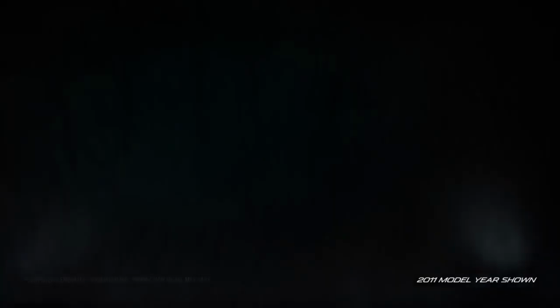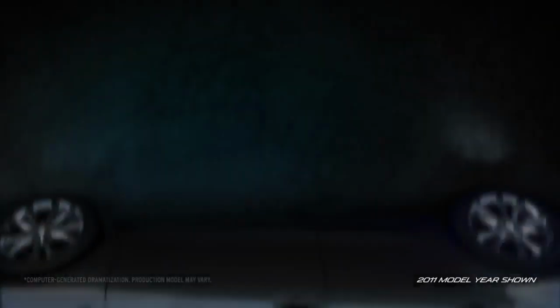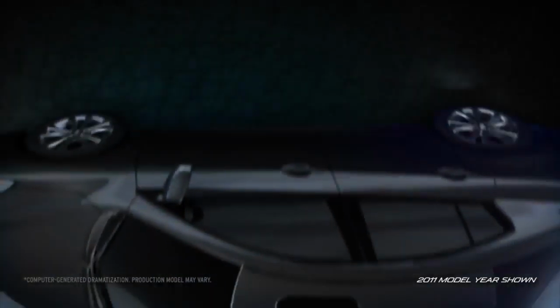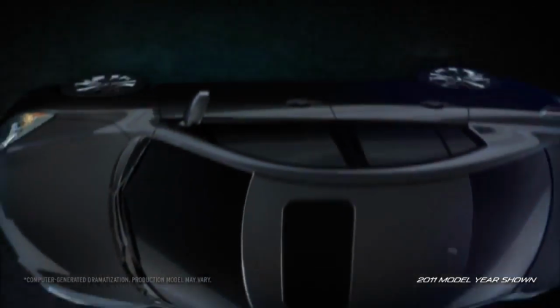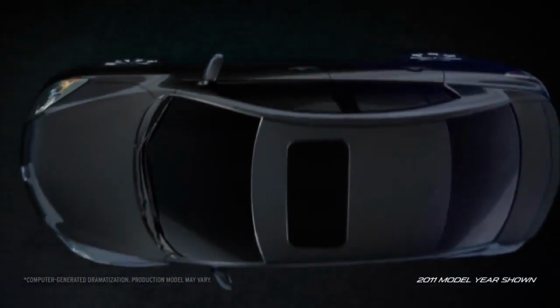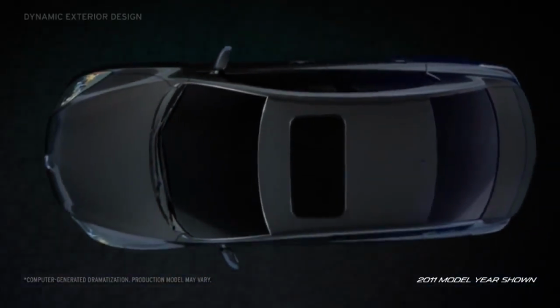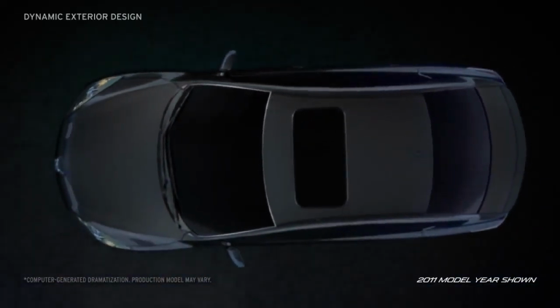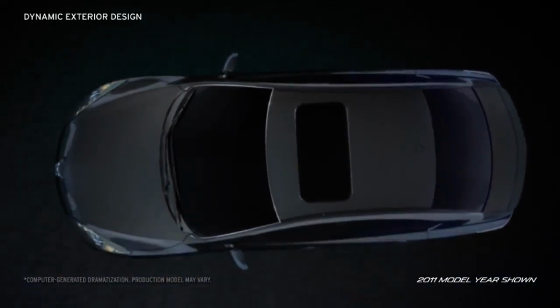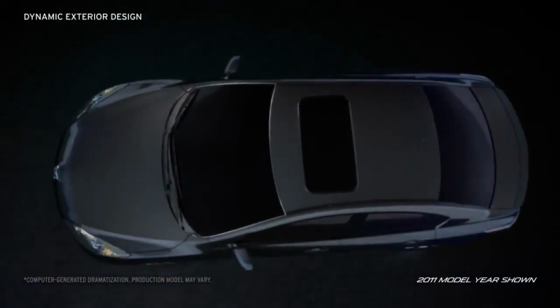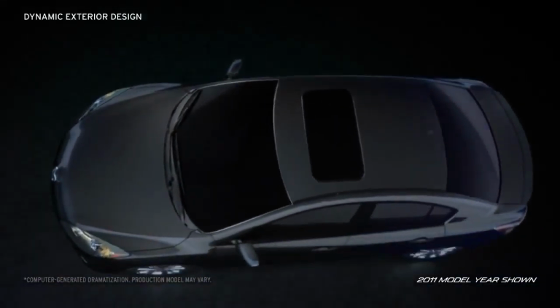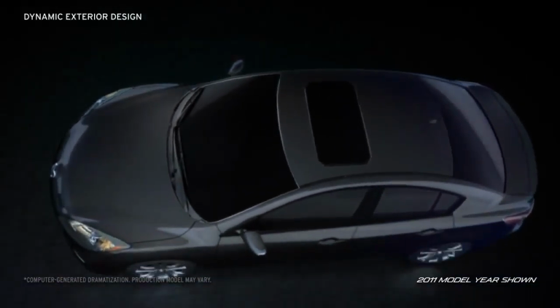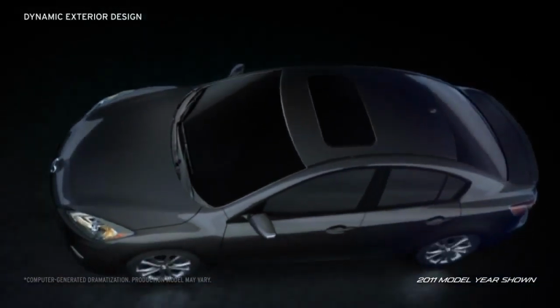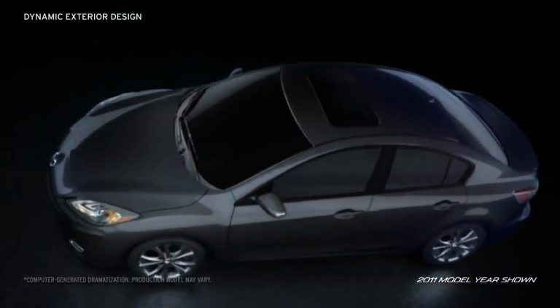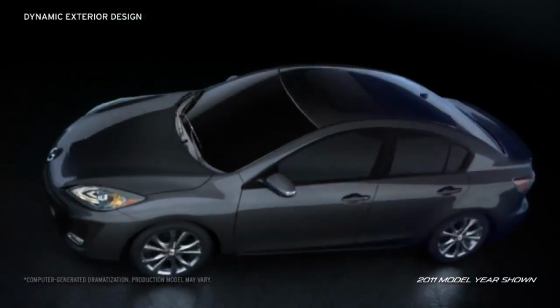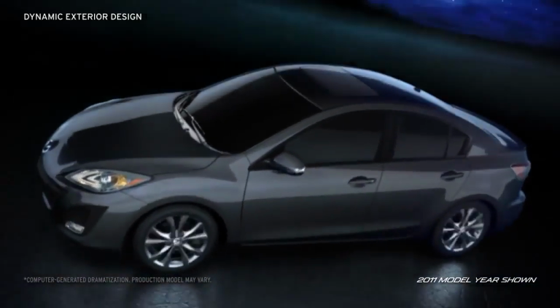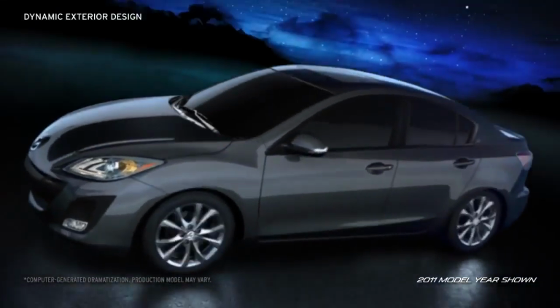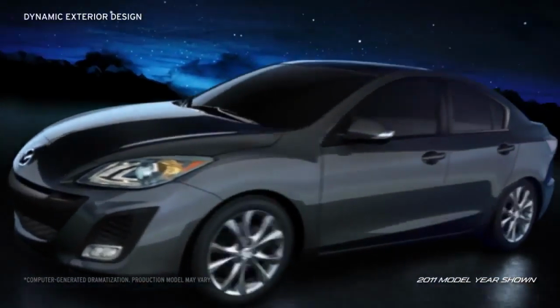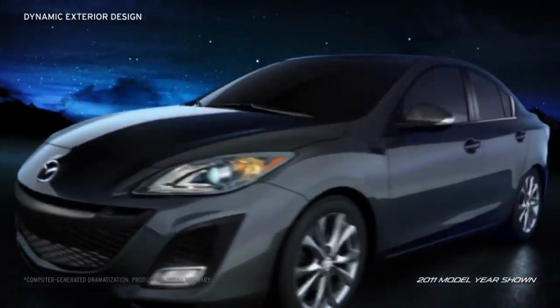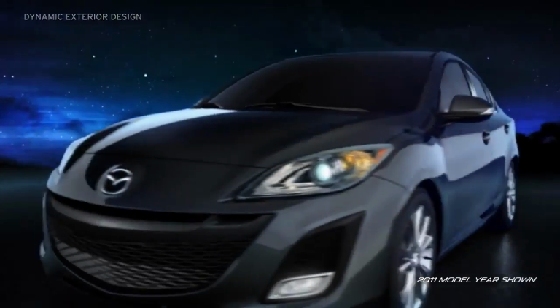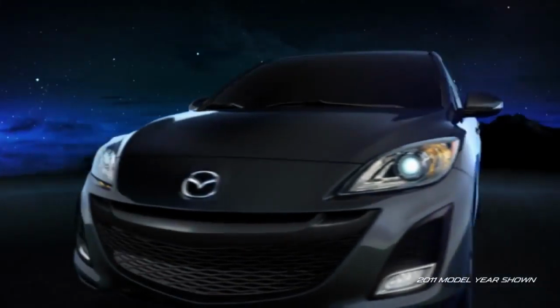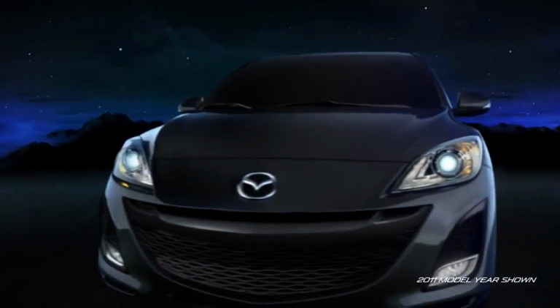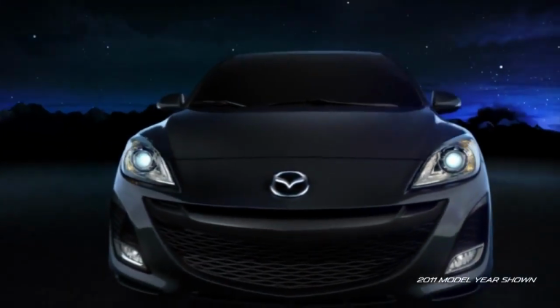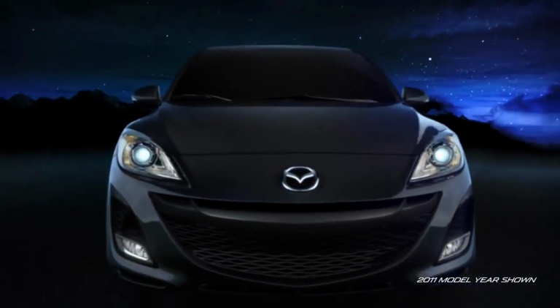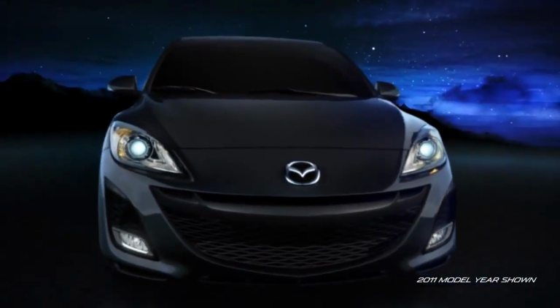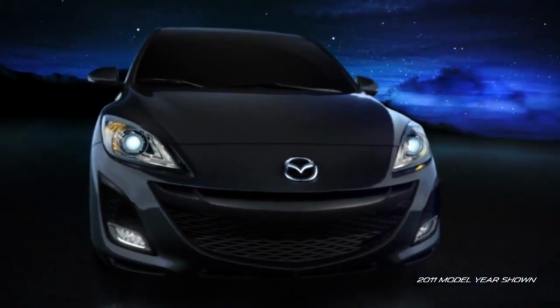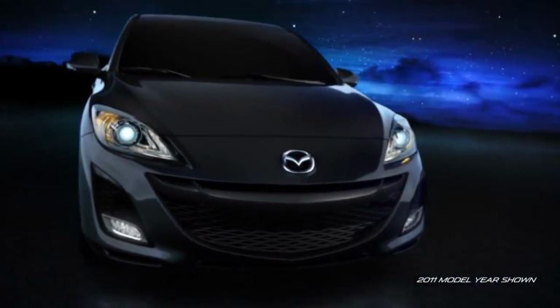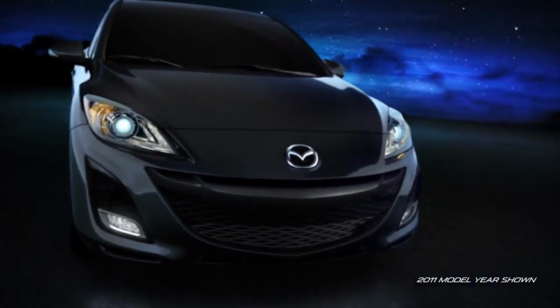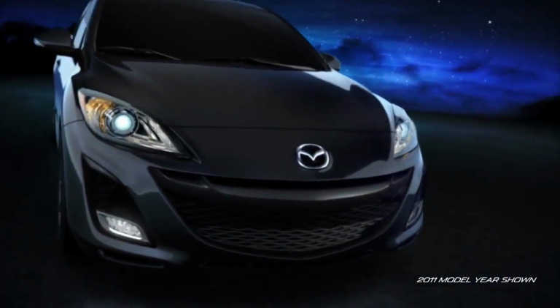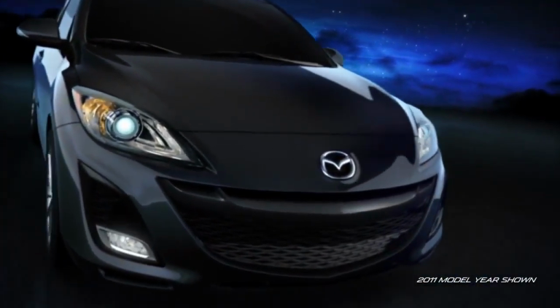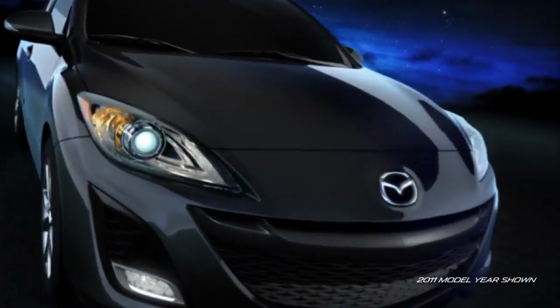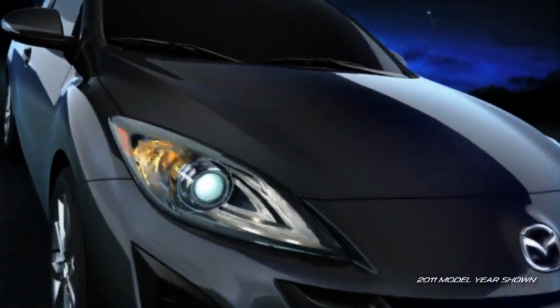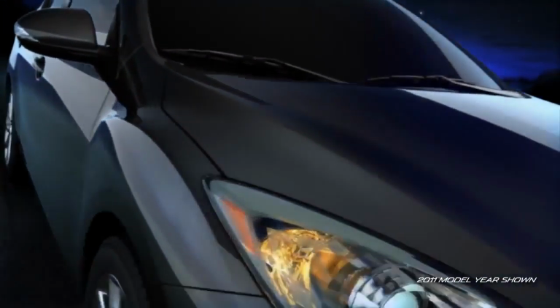The Mazda 3's expressive, dynamic styling and instantly recognizable 5-point grille sends a strong message. This car is made to move.